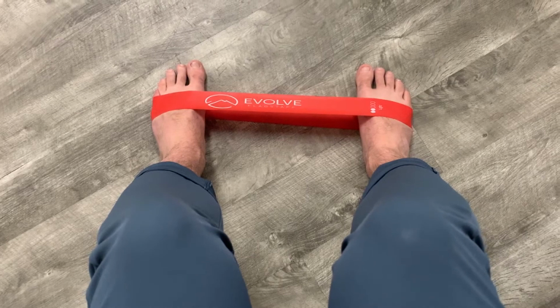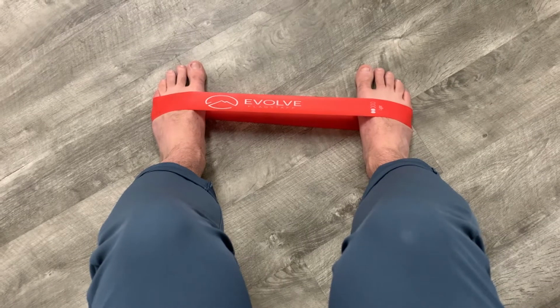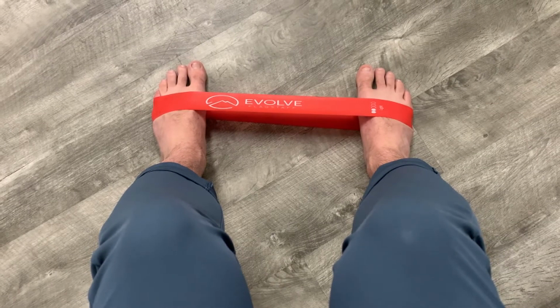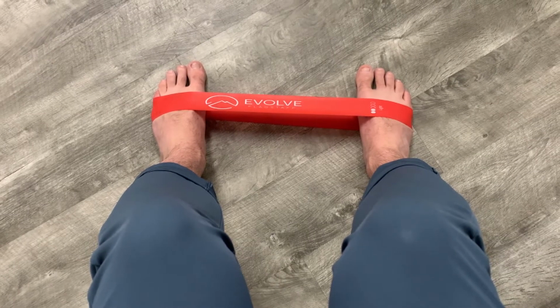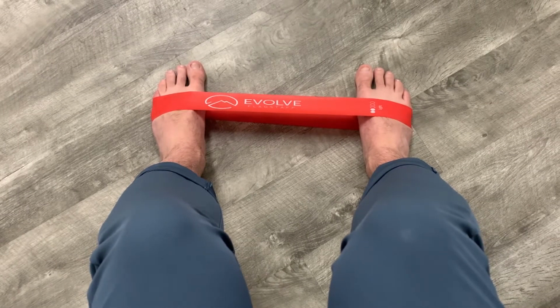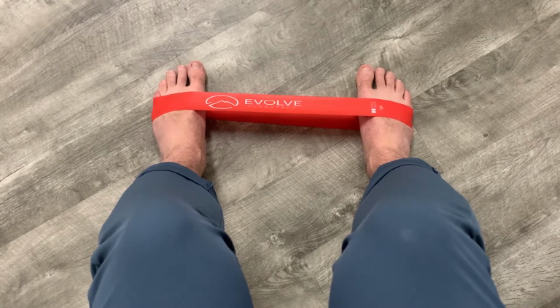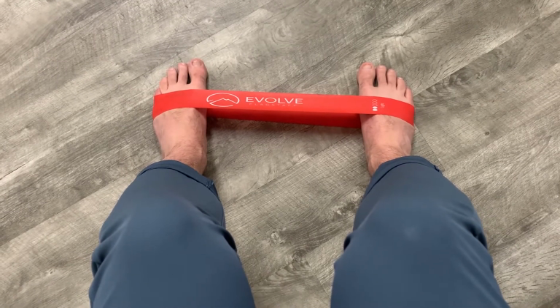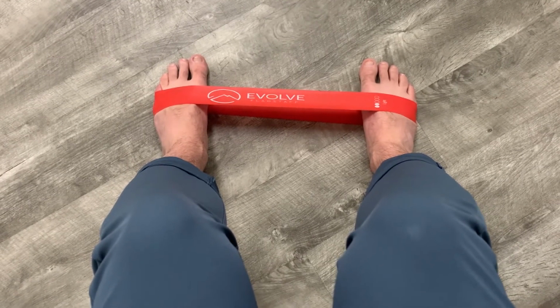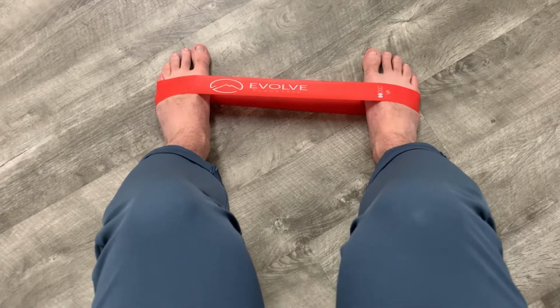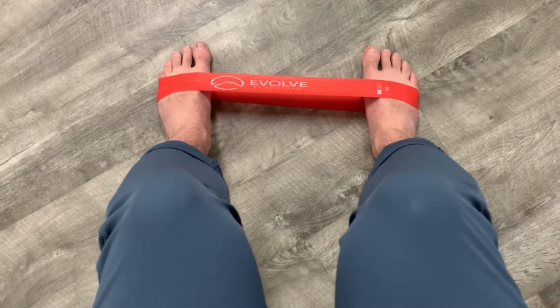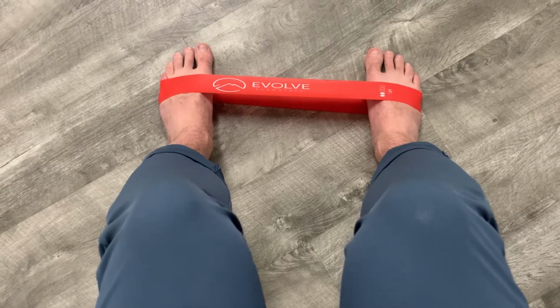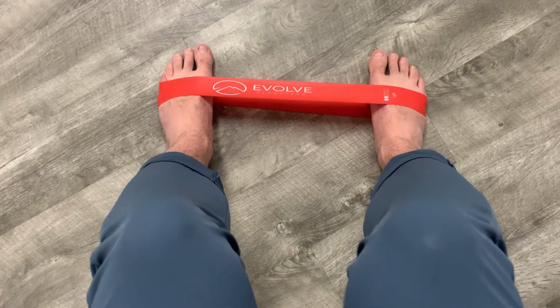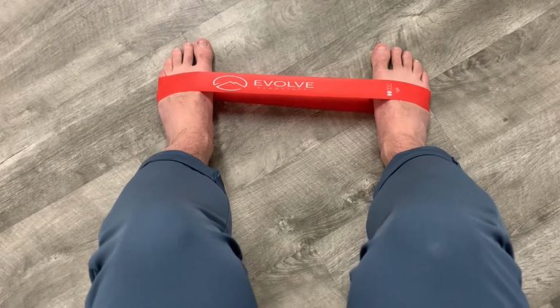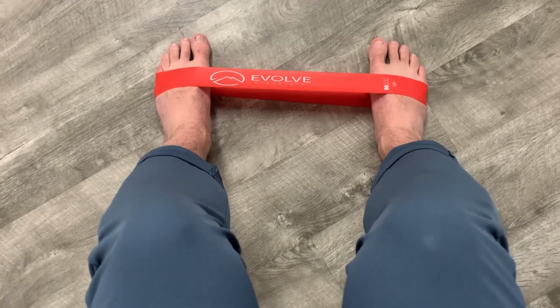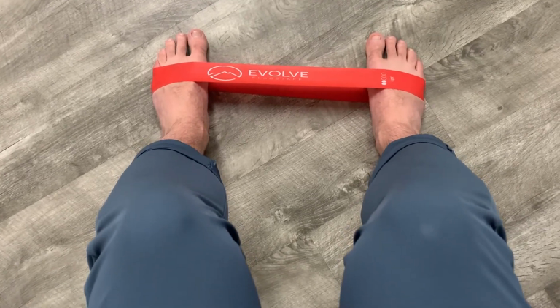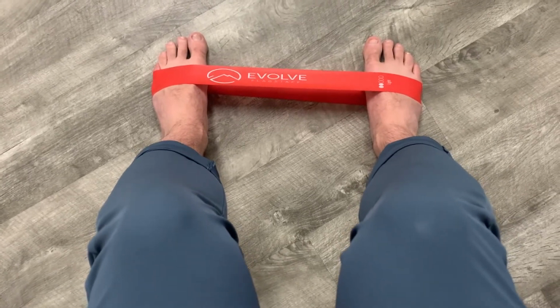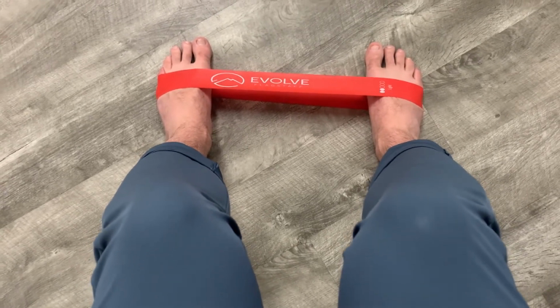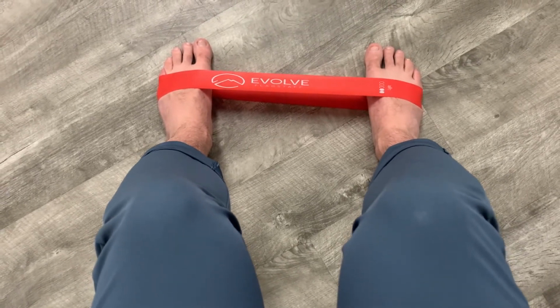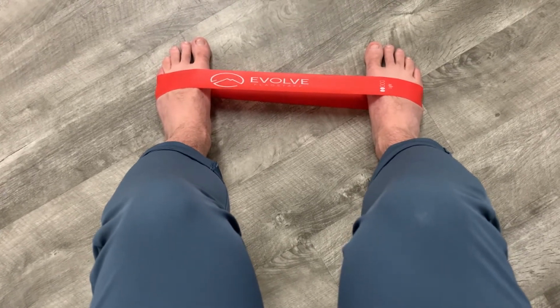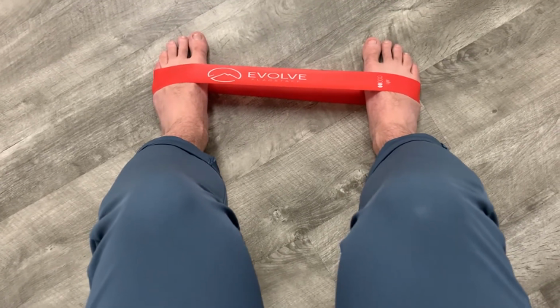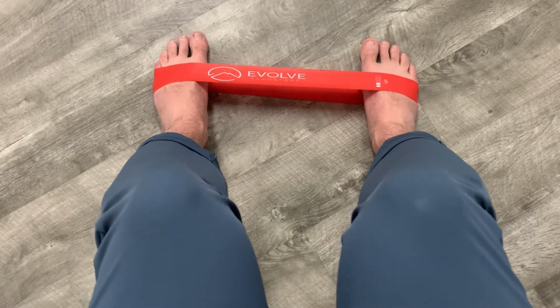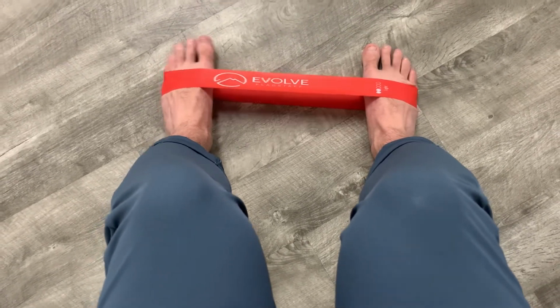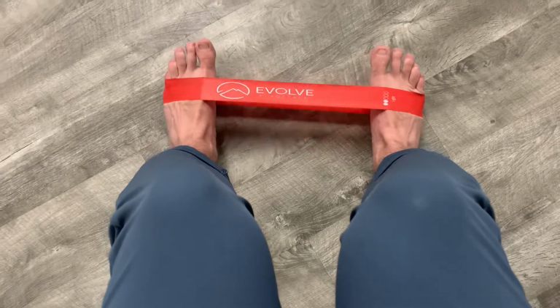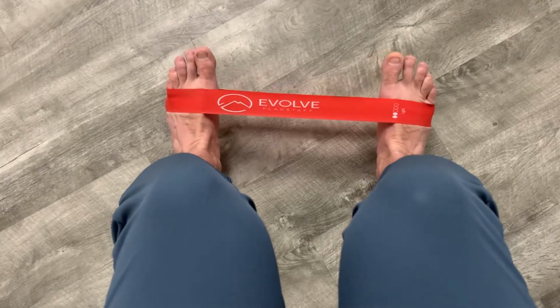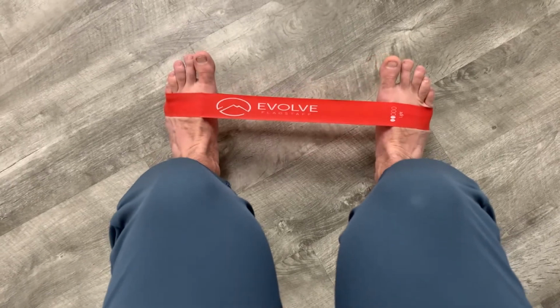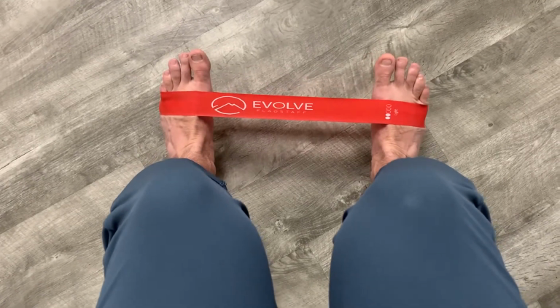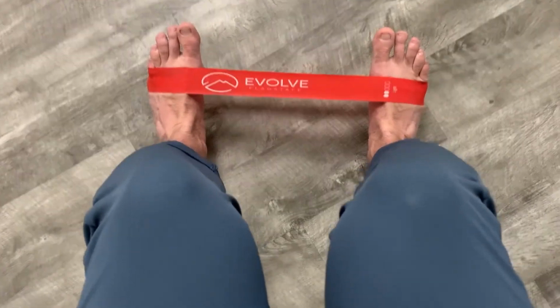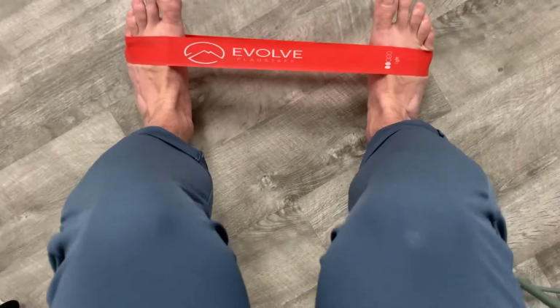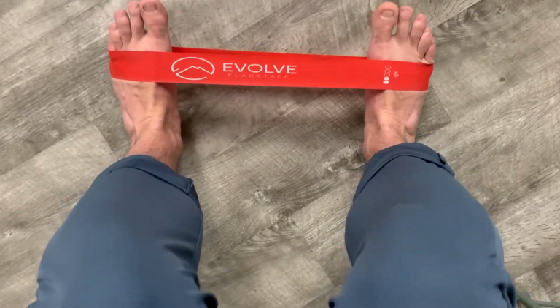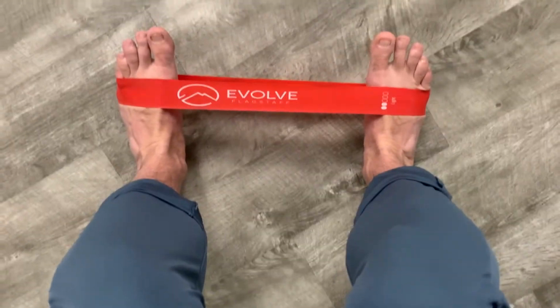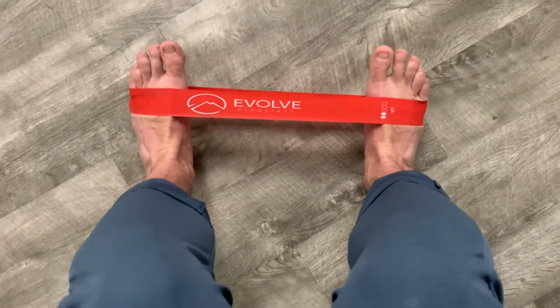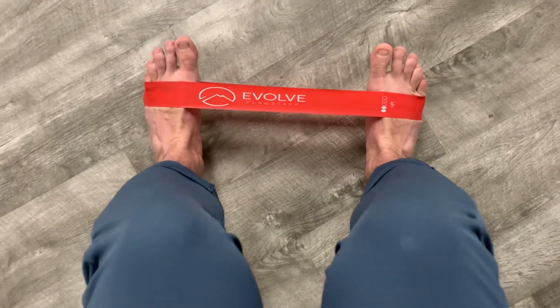This is a great ankle strengthening exercise called Band Eversion. I'm seated in a chair with a band around my forefoot. I'm going to start by pulling my feet up from the floor — that's going to get the front of the shin engaged.